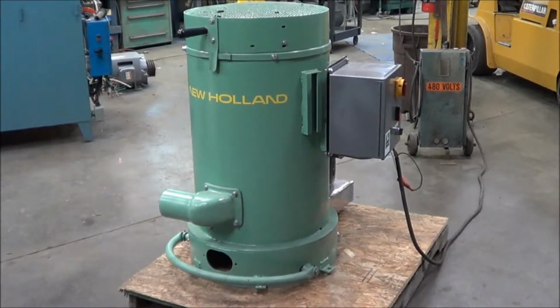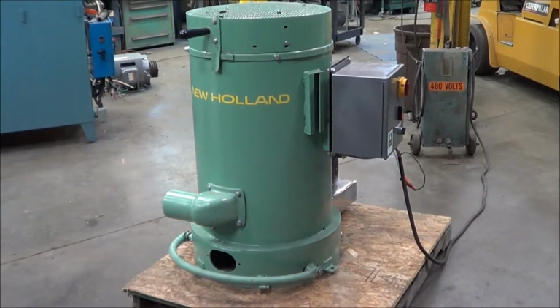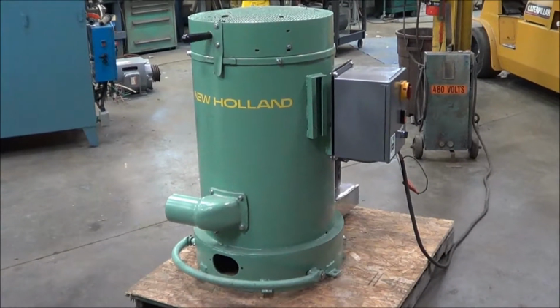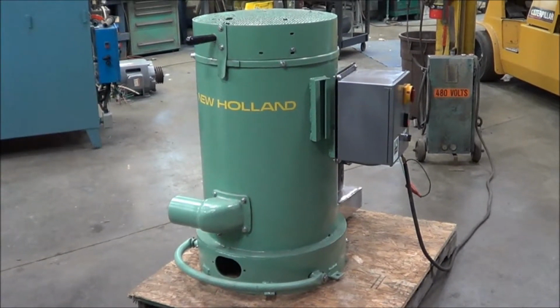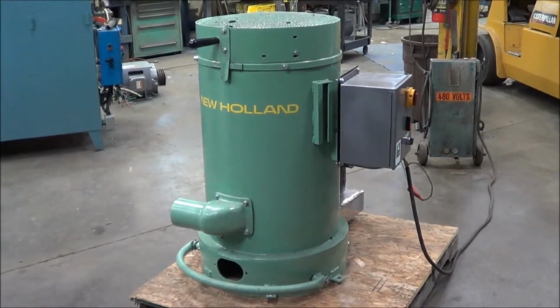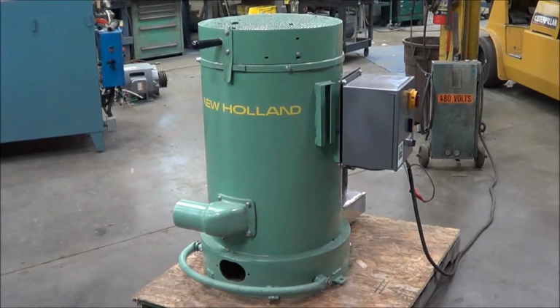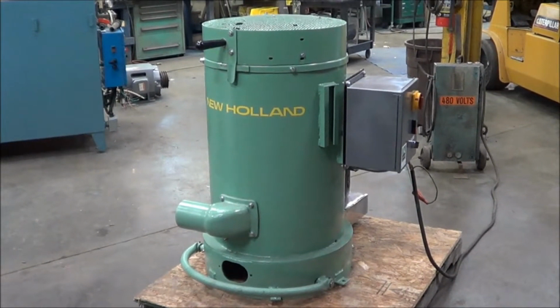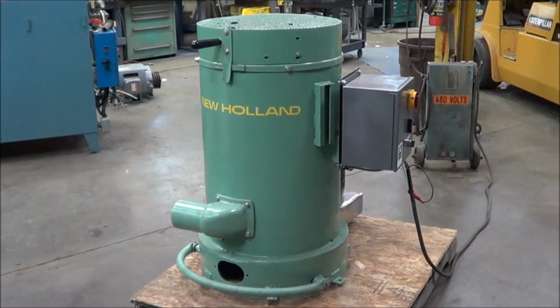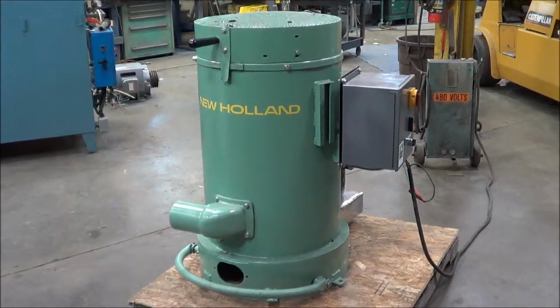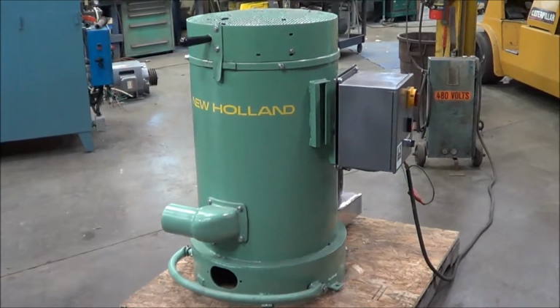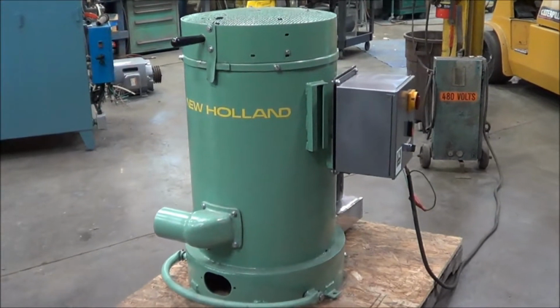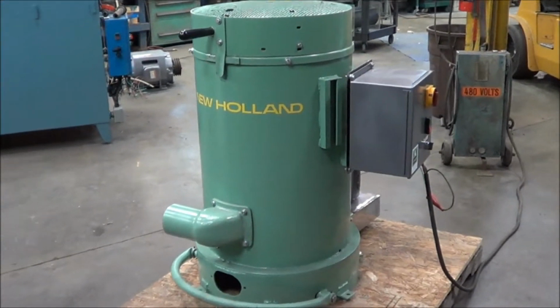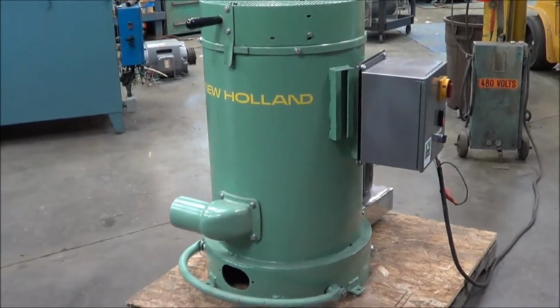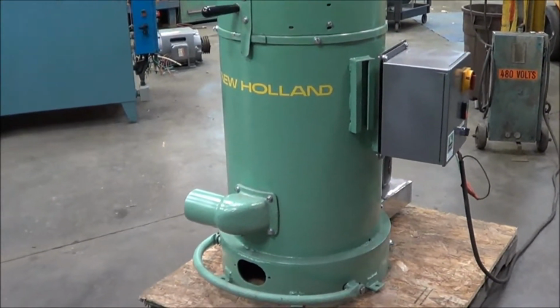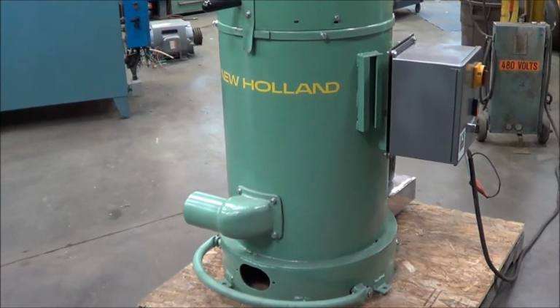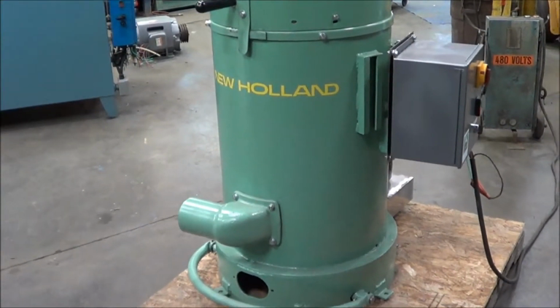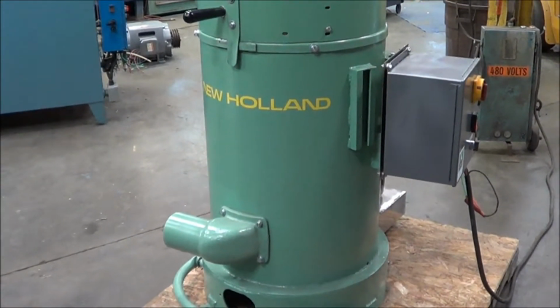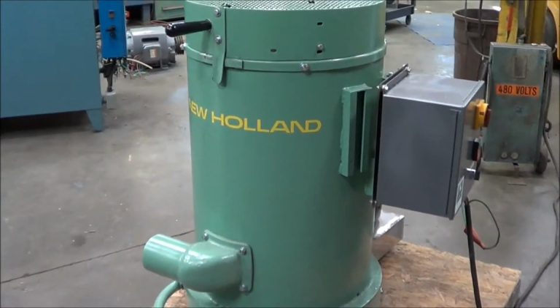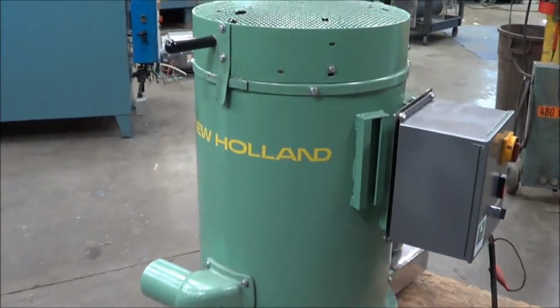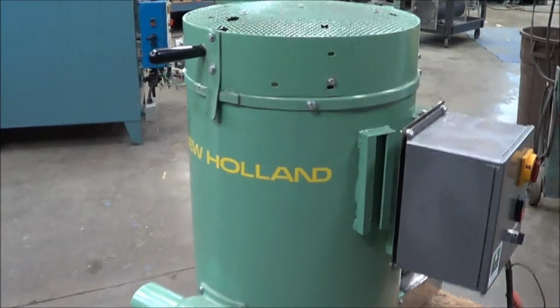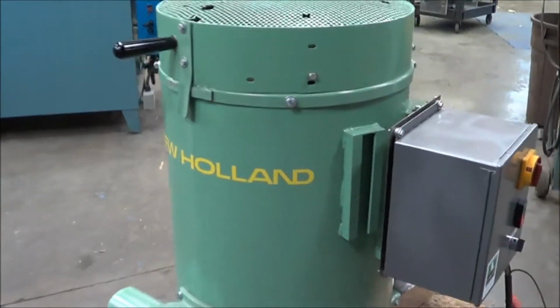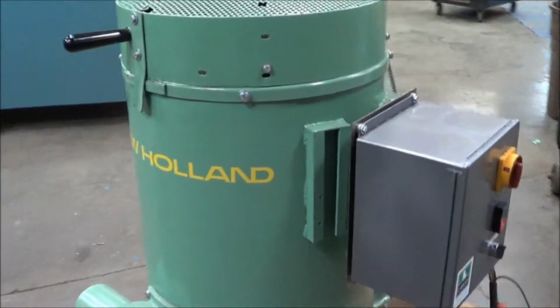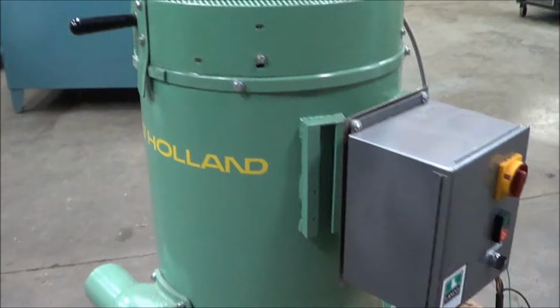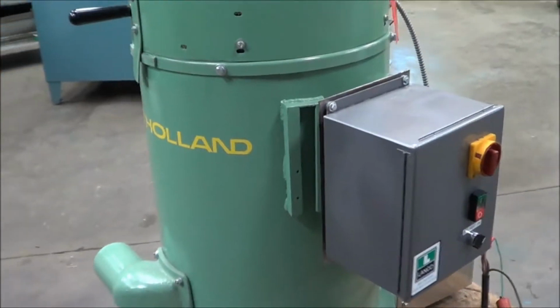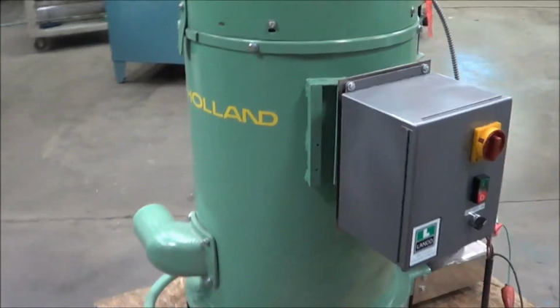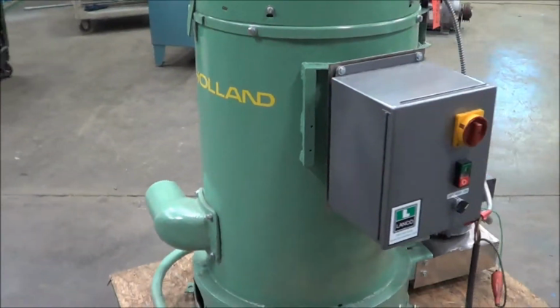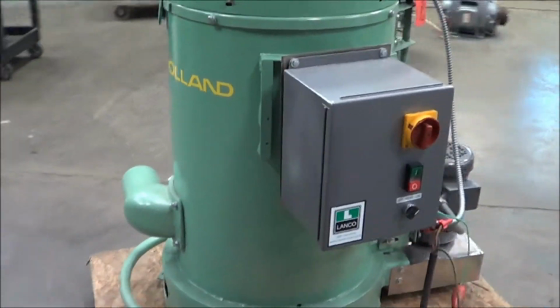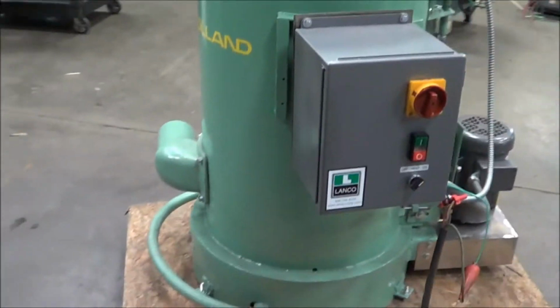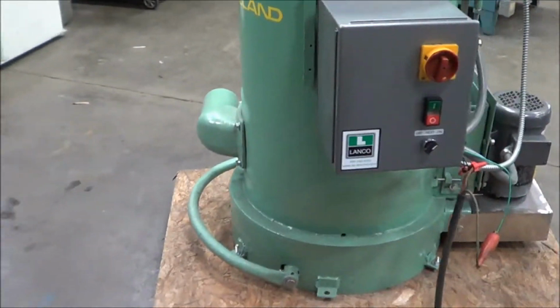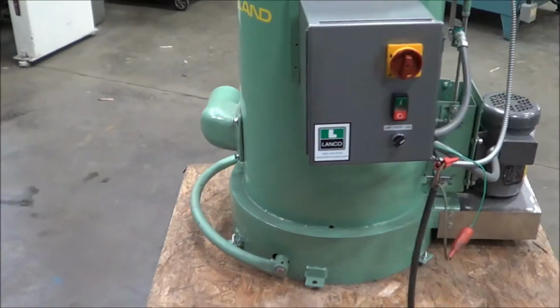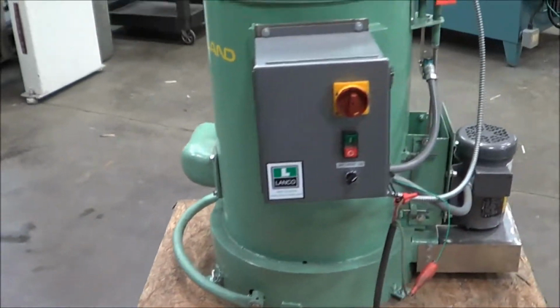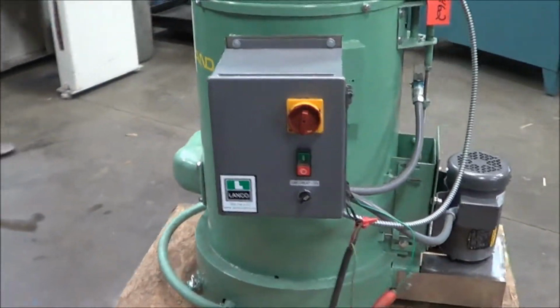Hello, you're looking at a New Holland spin dryer brought to you by Land Co. This is an 18 by 18 inch spin dryer, model K90. The unit has been completely gone through and is in excellent condition now.